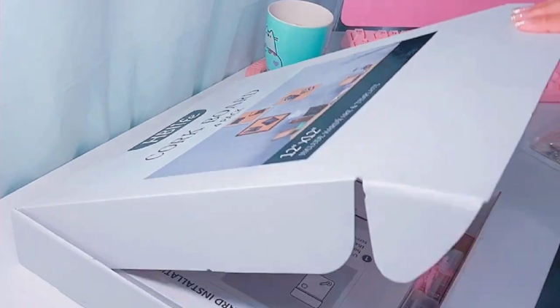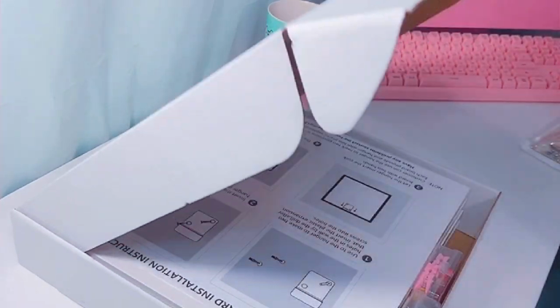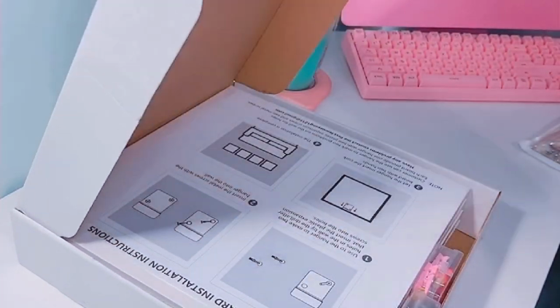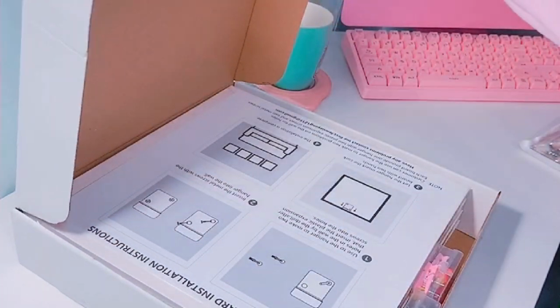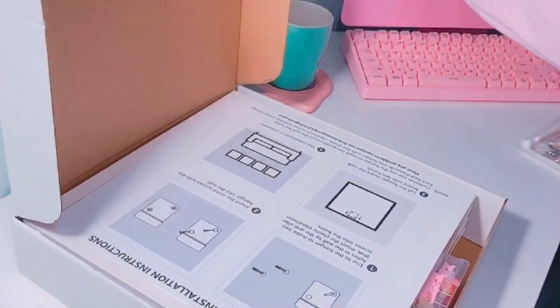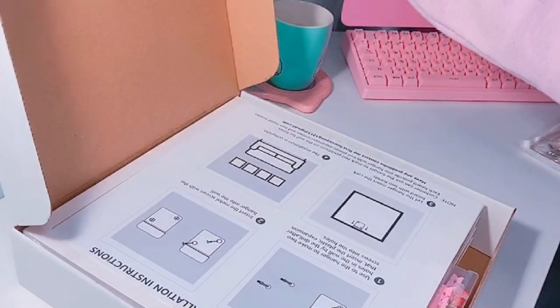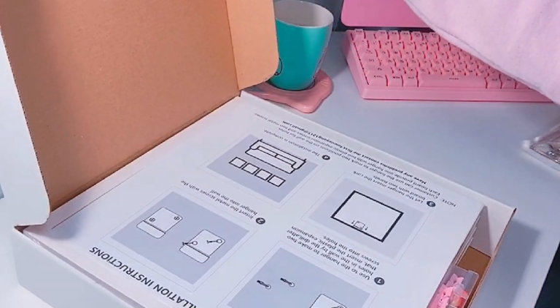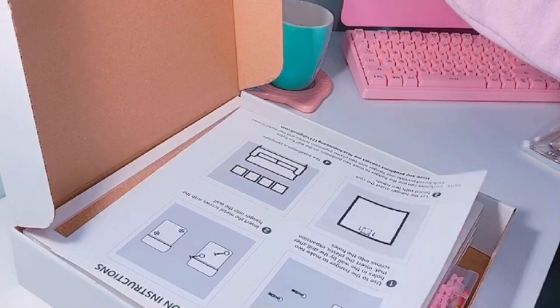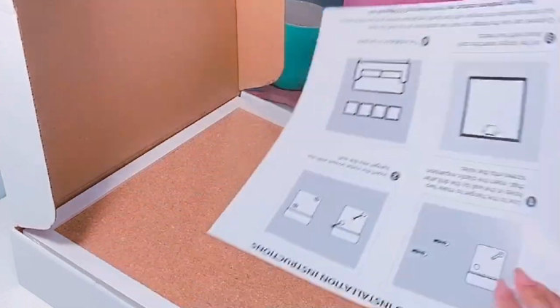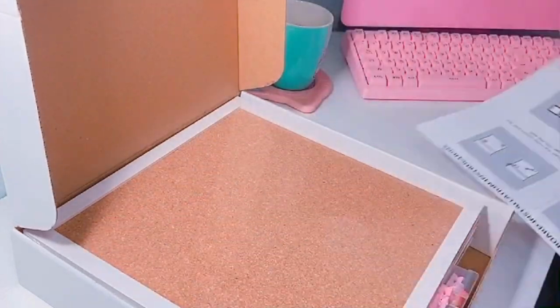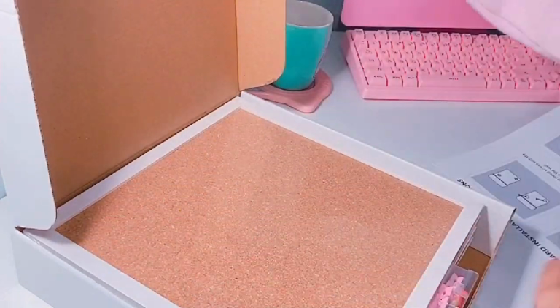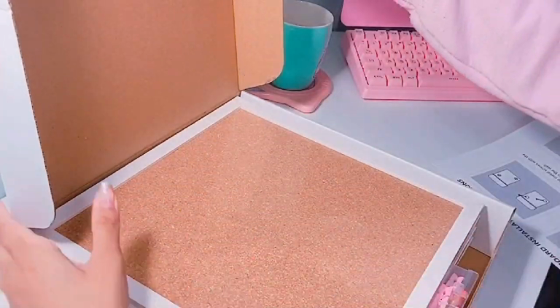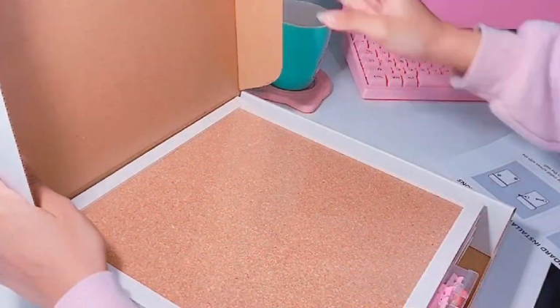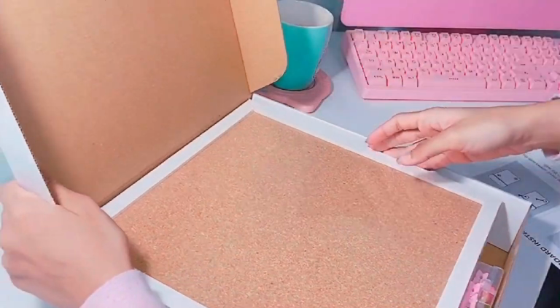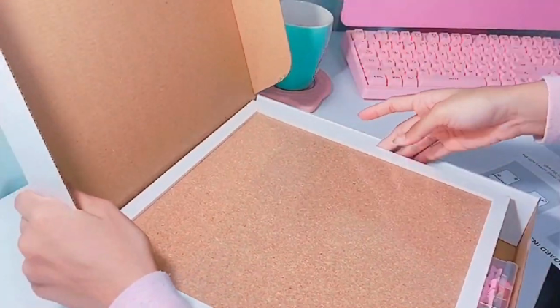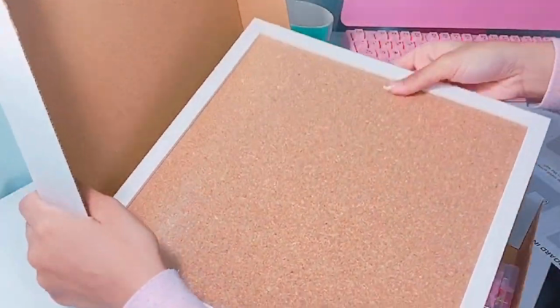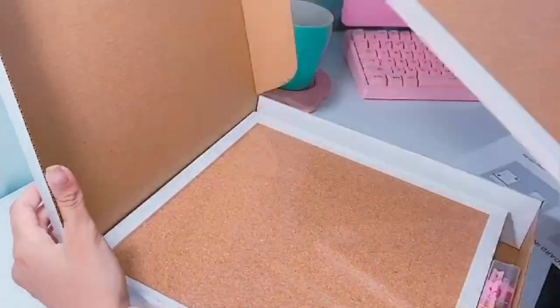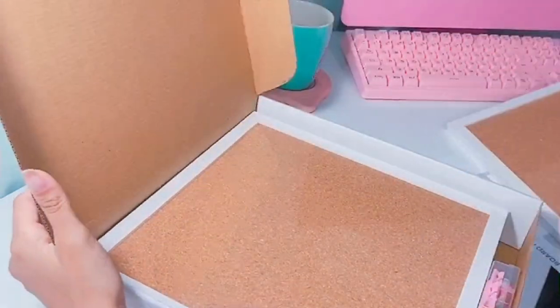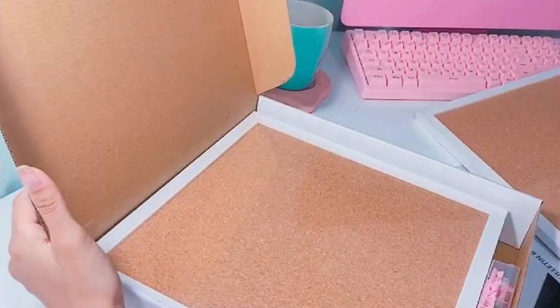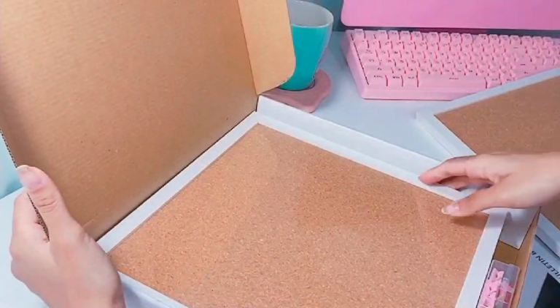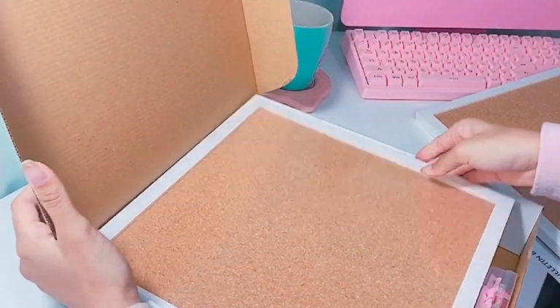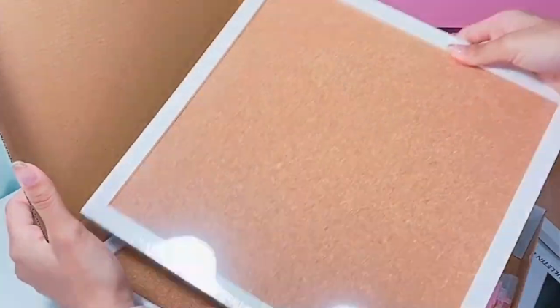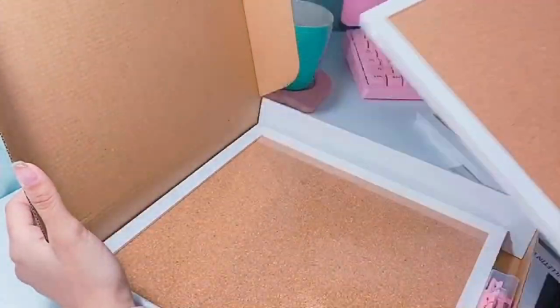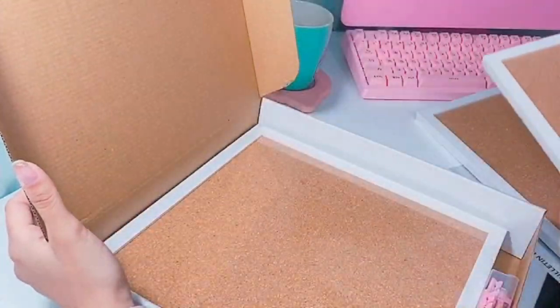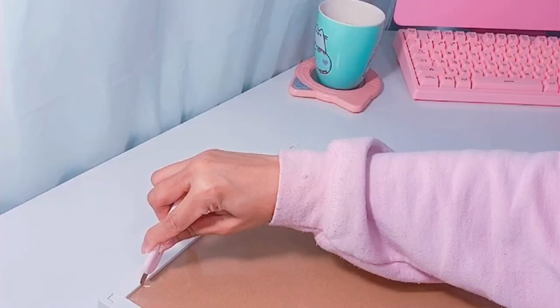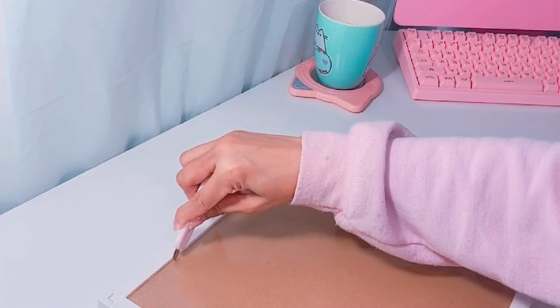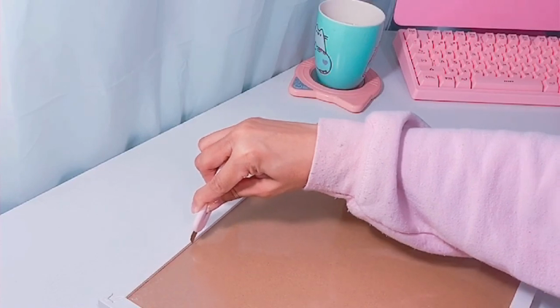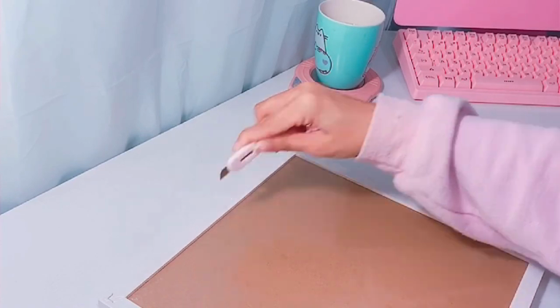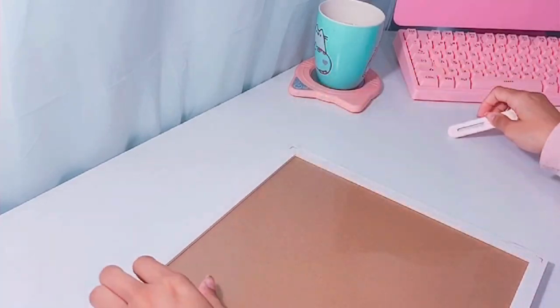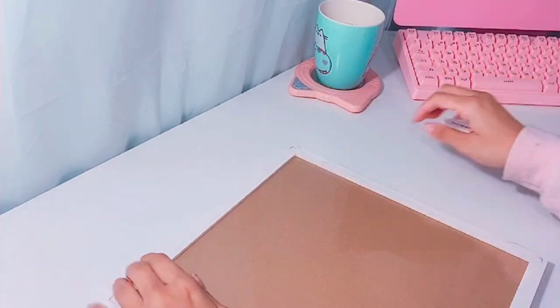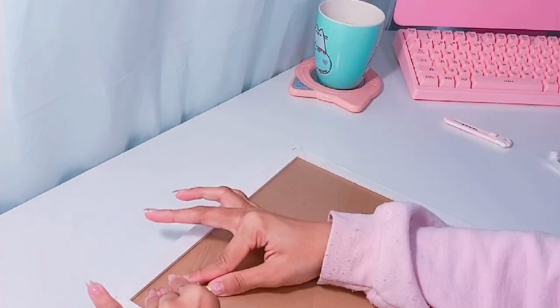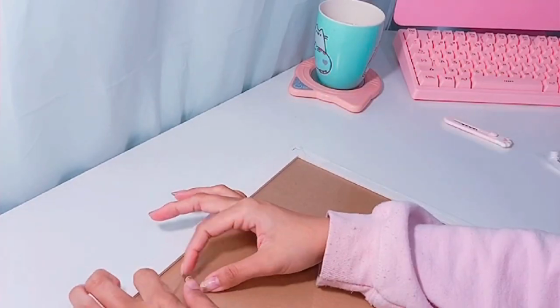Hi, I'm Kathleen. Welcome to Quiet Art Cafe. So in today's studio vlog, it's been a very, very busy week.